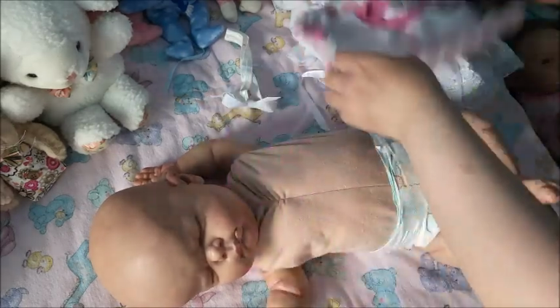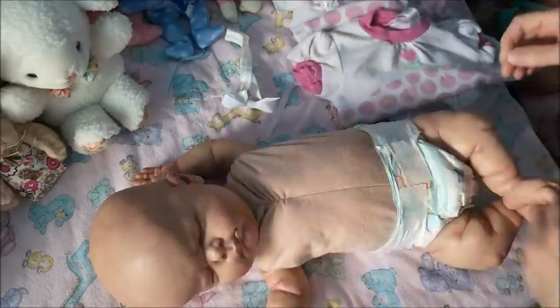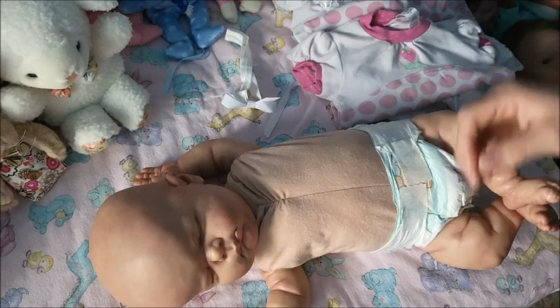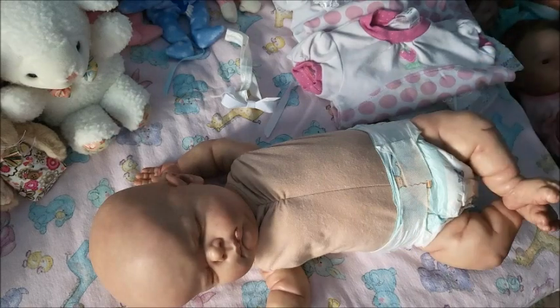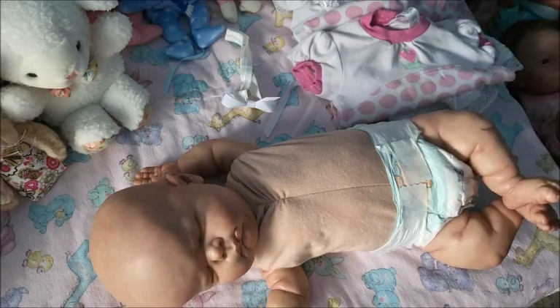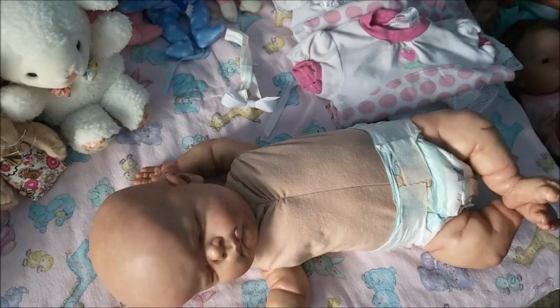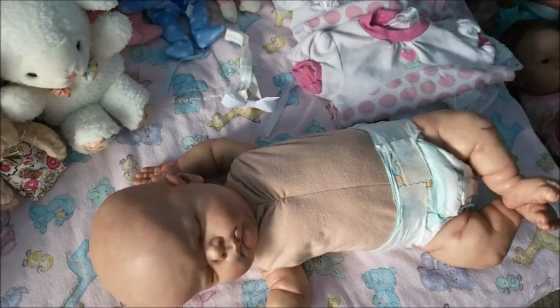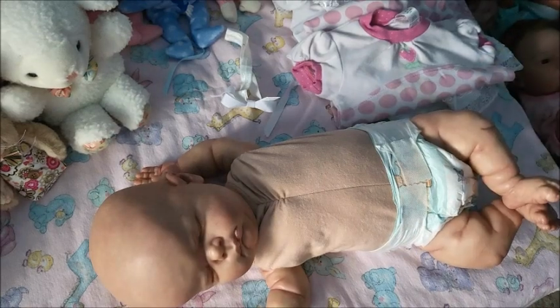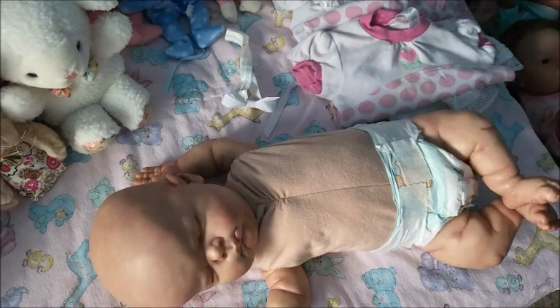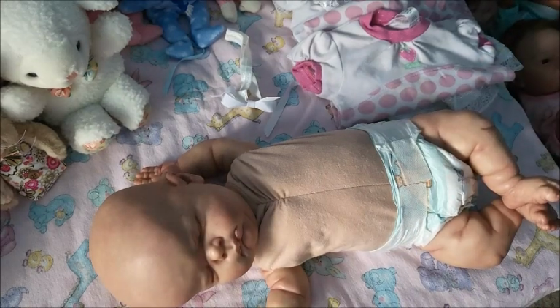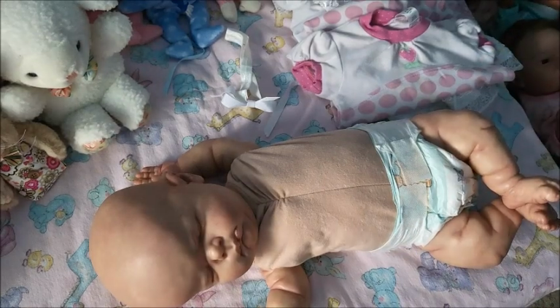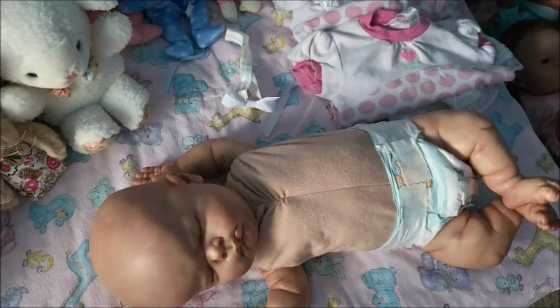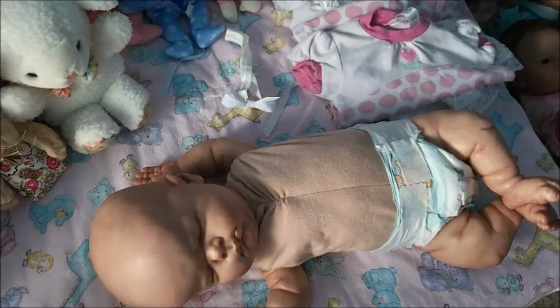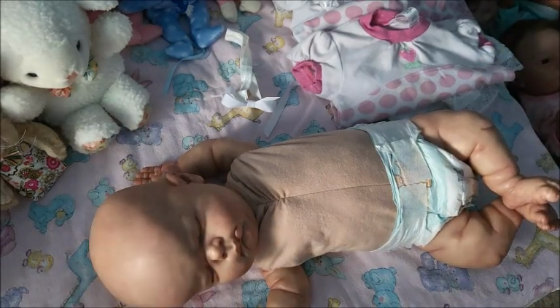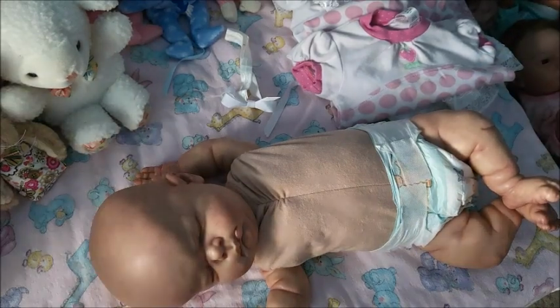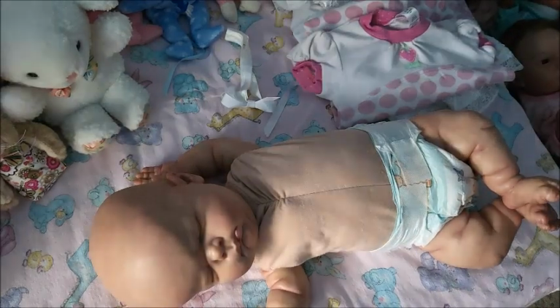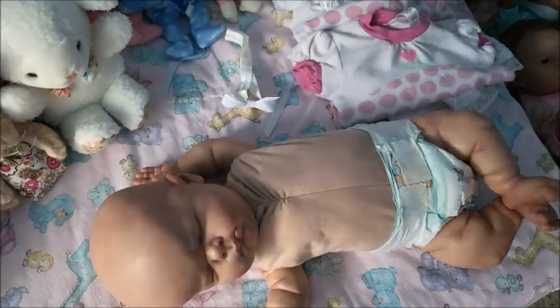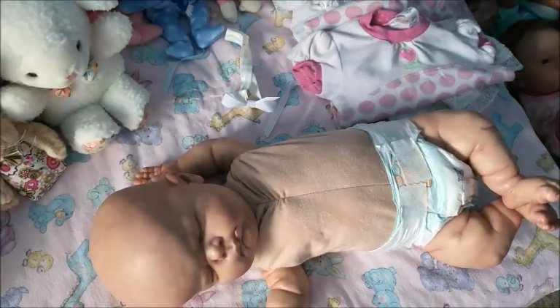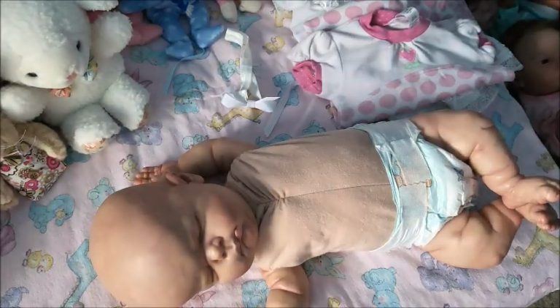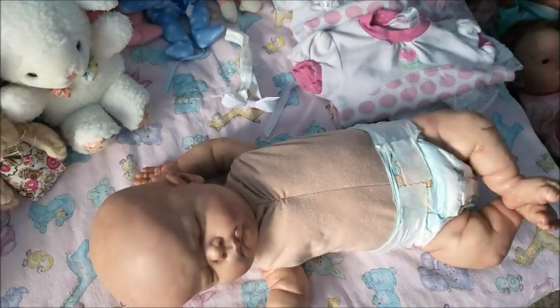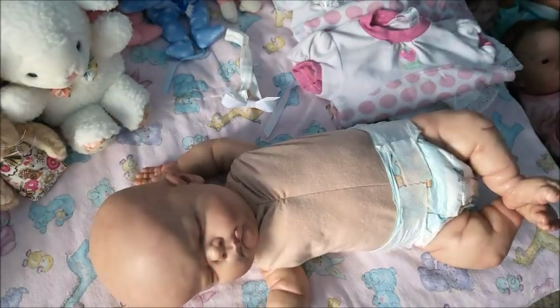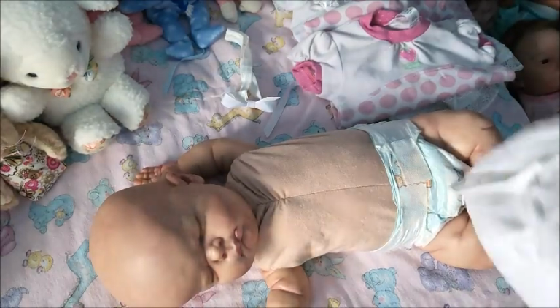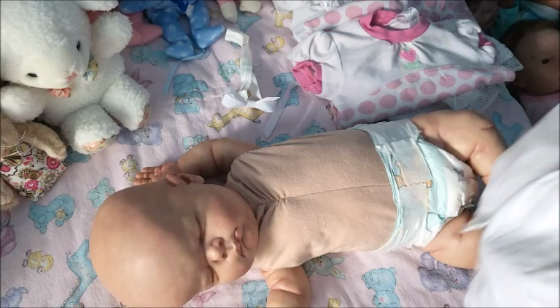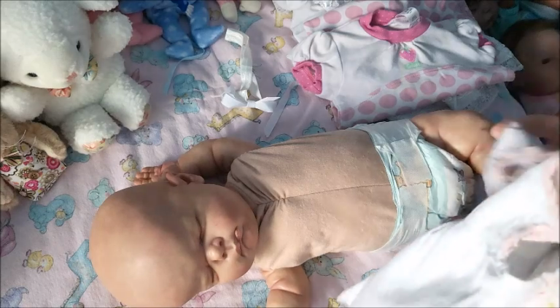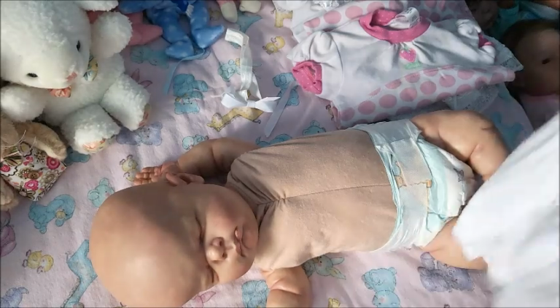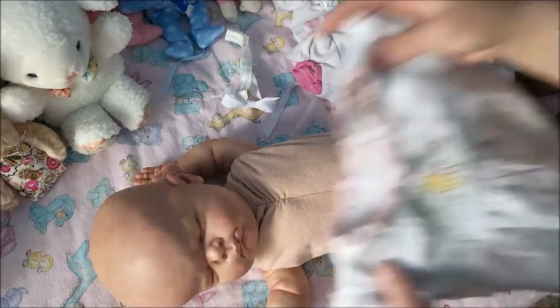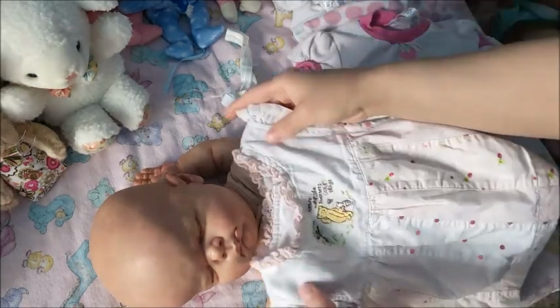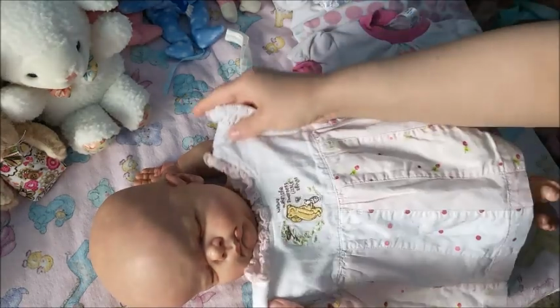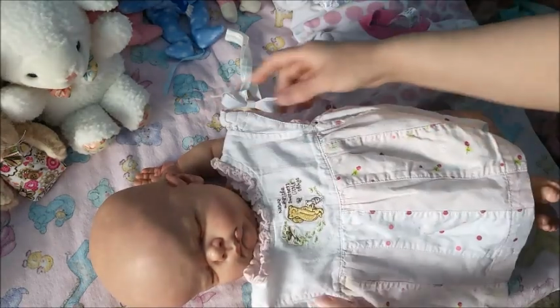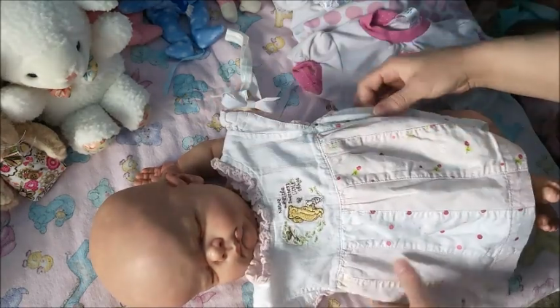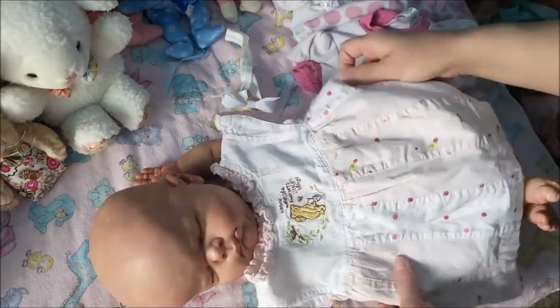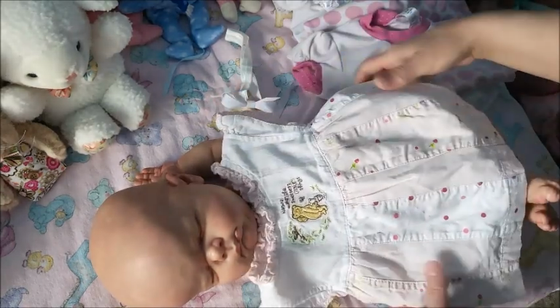I also have this really pretty vintage Winnie the Pooh outfit.